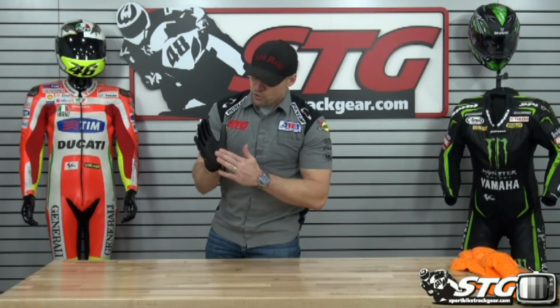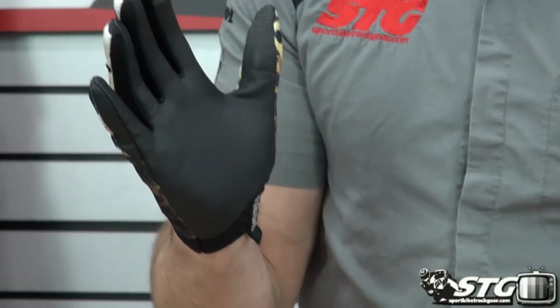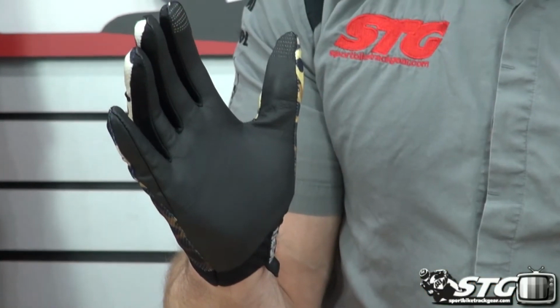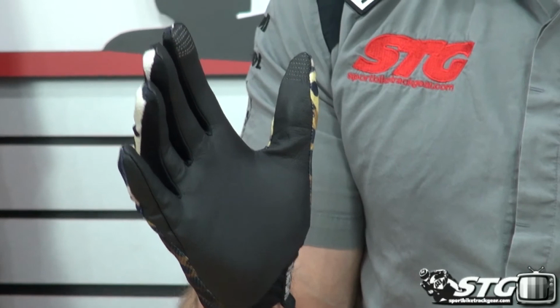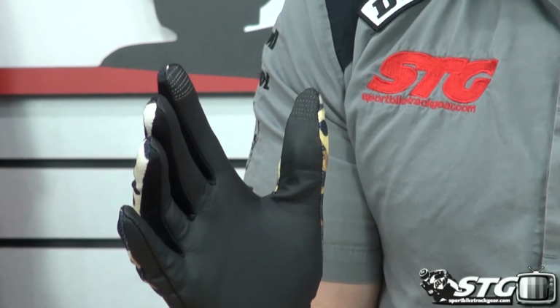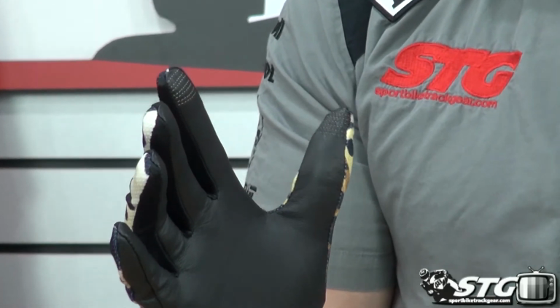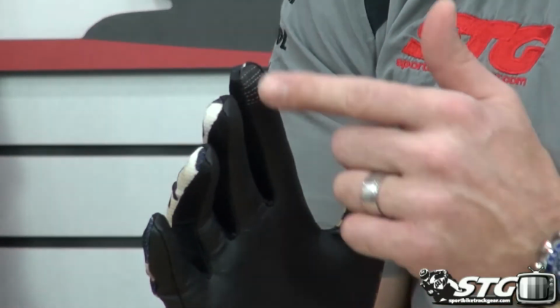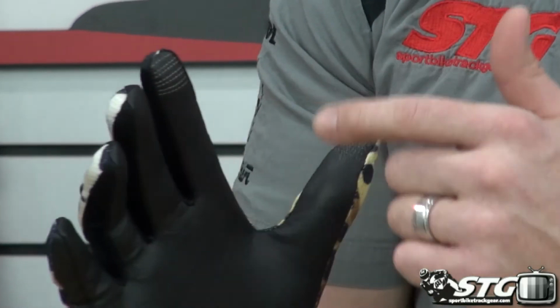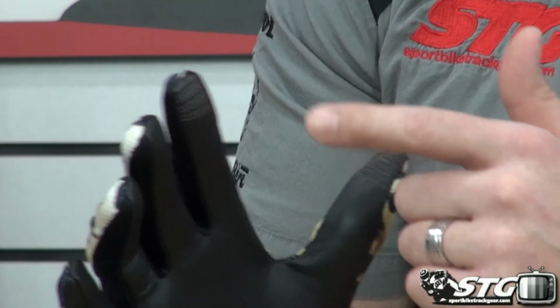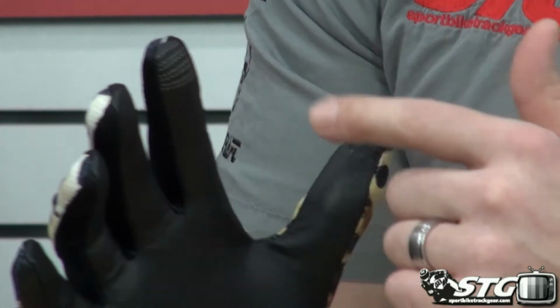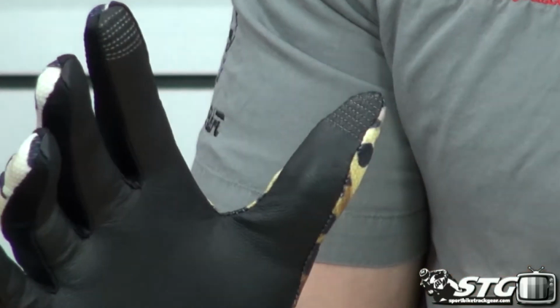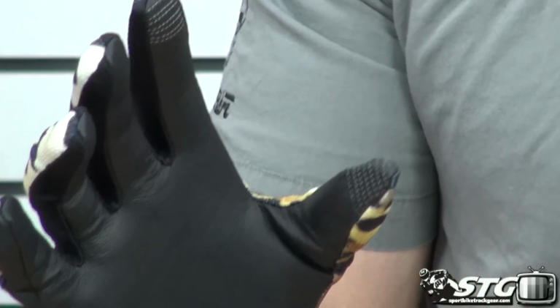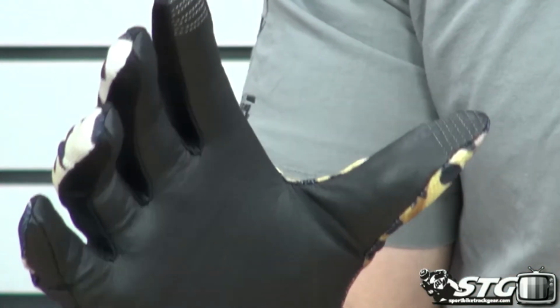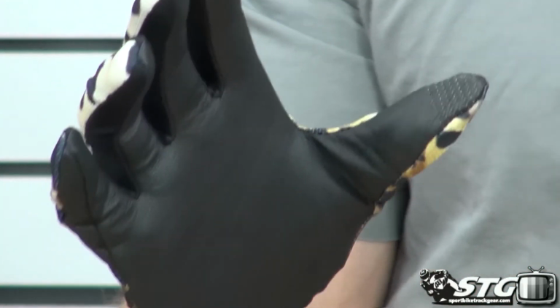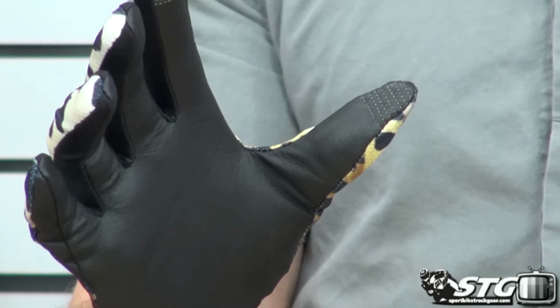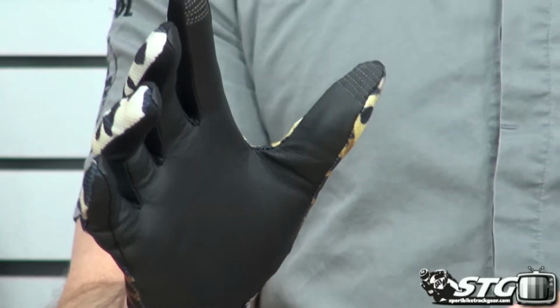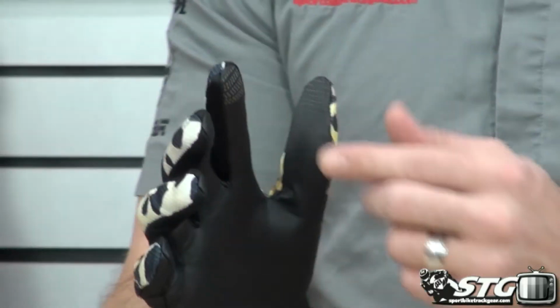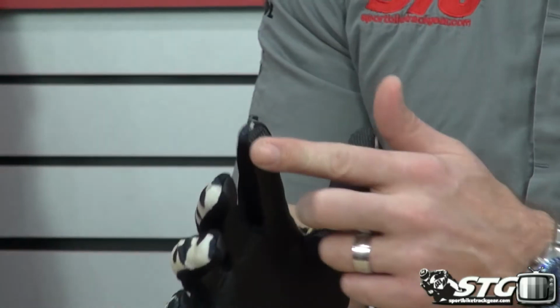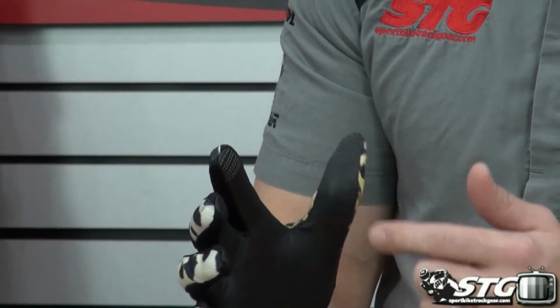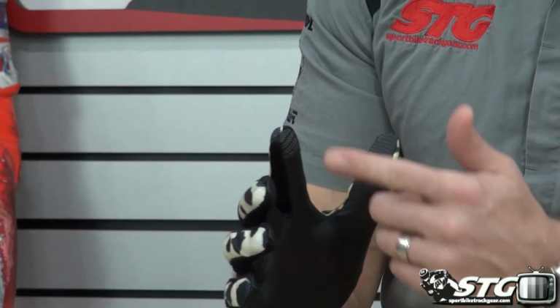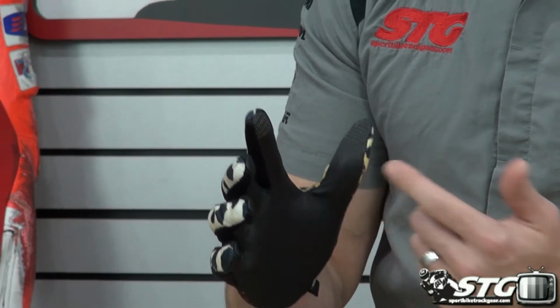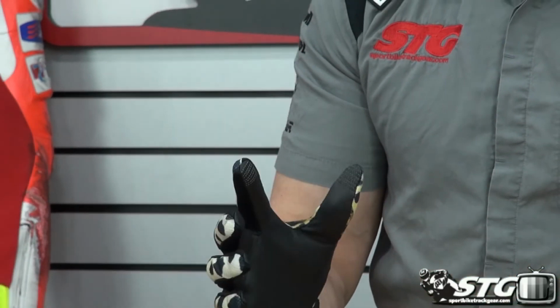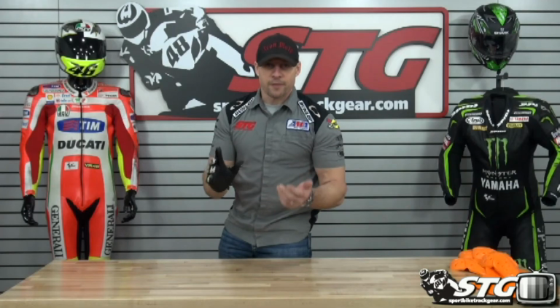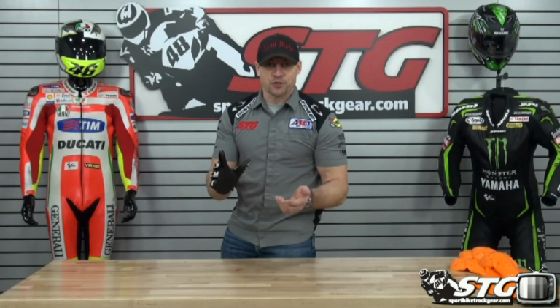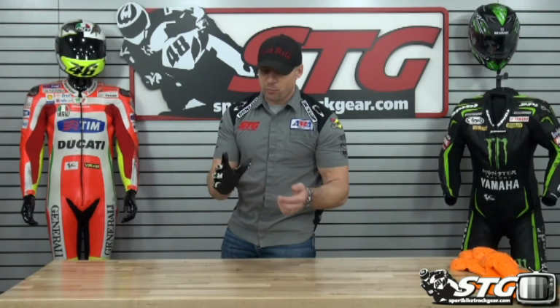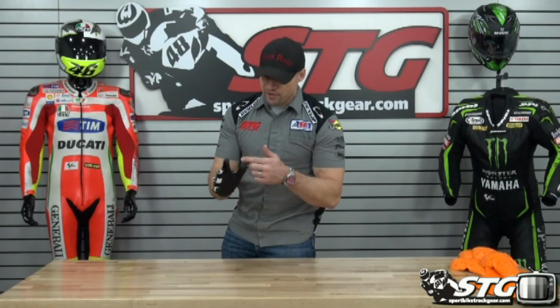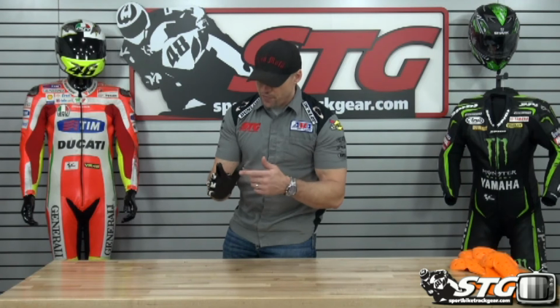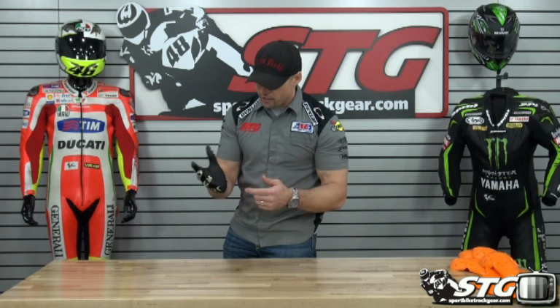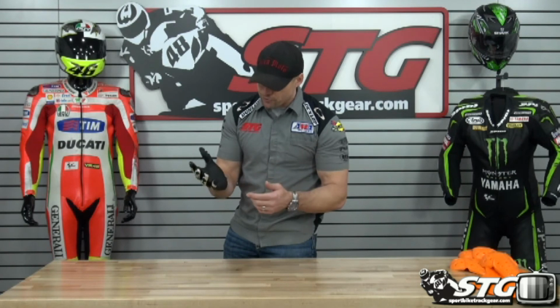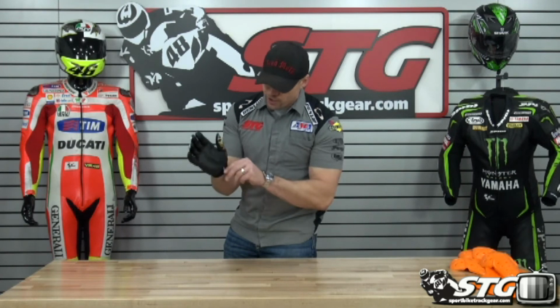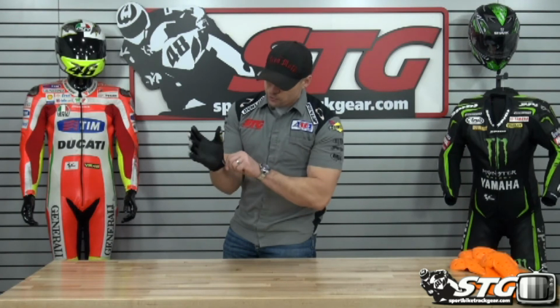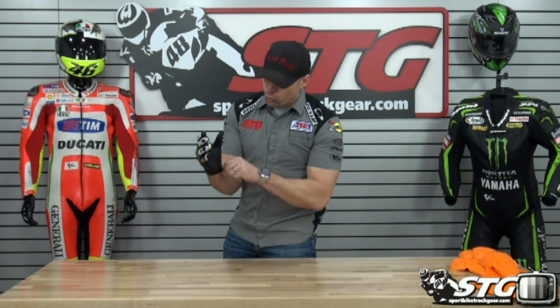Get to the palm — we've got a goatskin palm, kind of a lightweight goatskin. We've got stitching that is touchscreen compatible. So instead of that big patch of fabric, they now have stitching that is touchscreen compatible, blended in as well. There's also a little pull tab here.